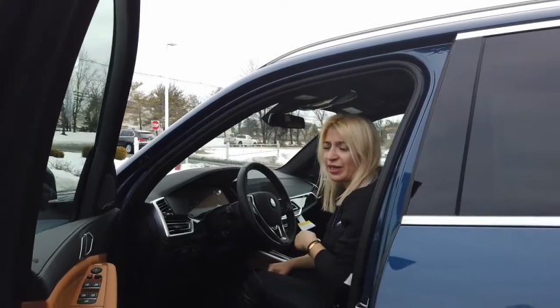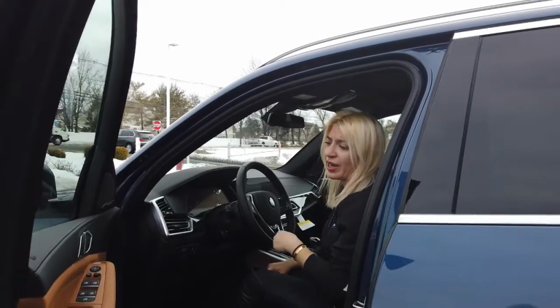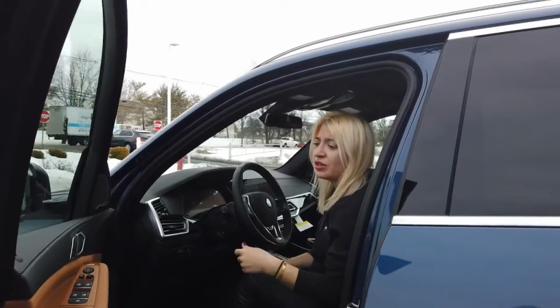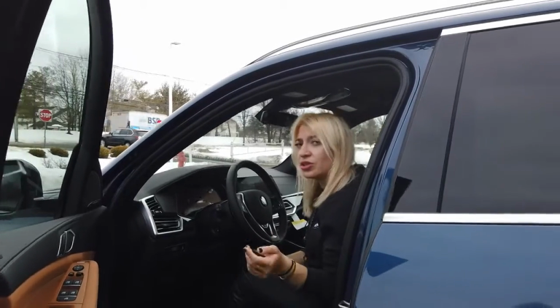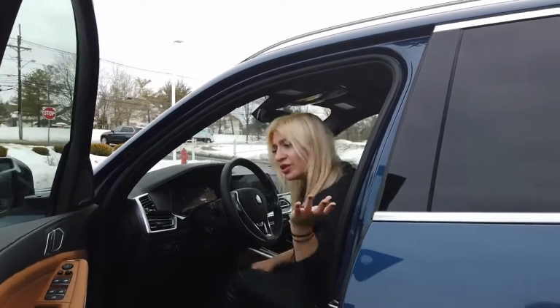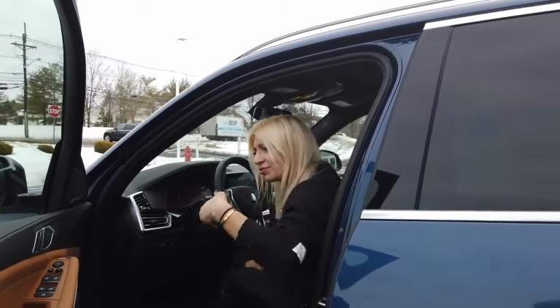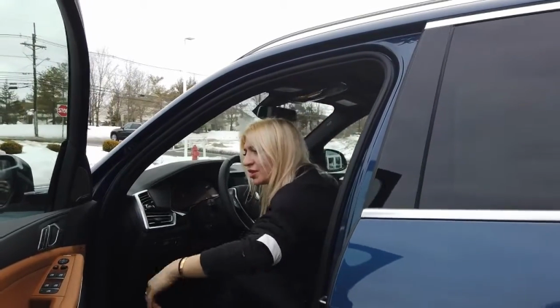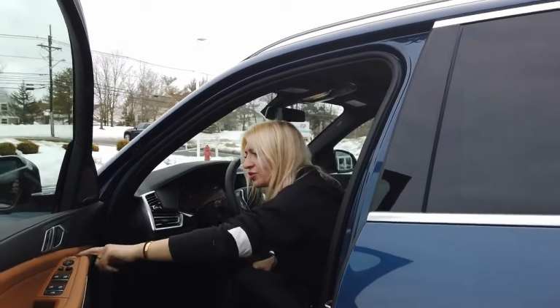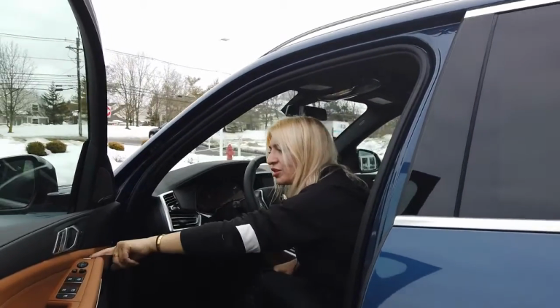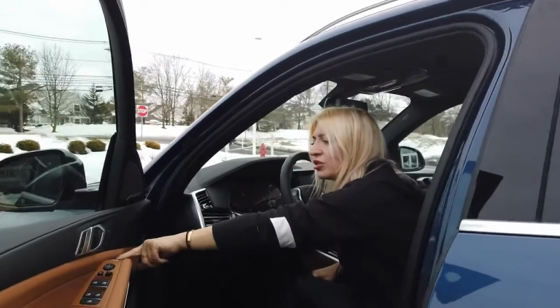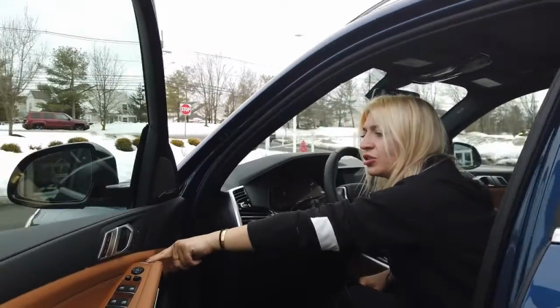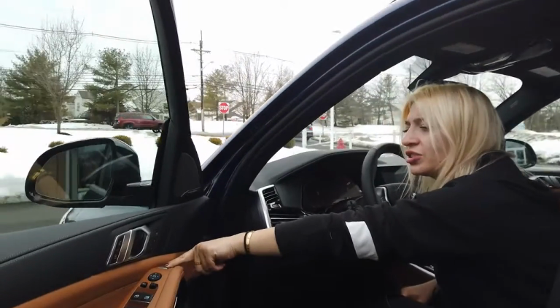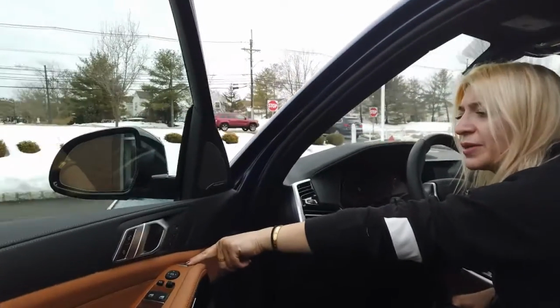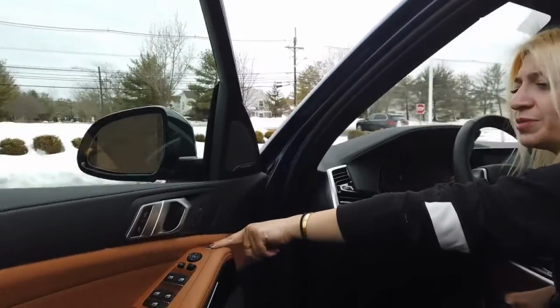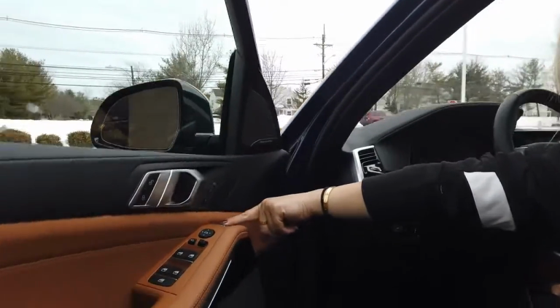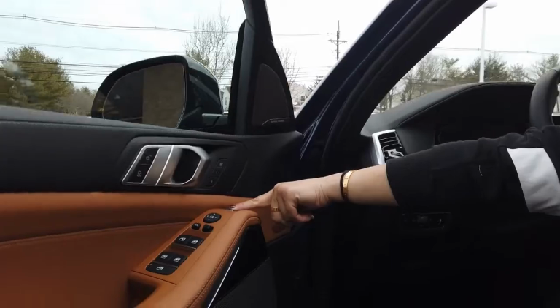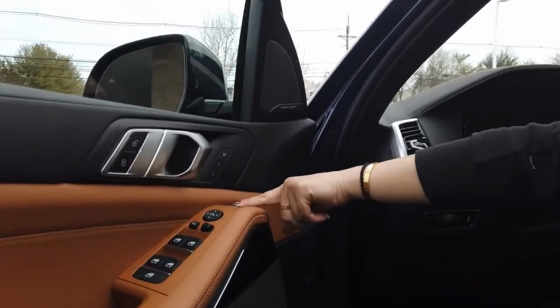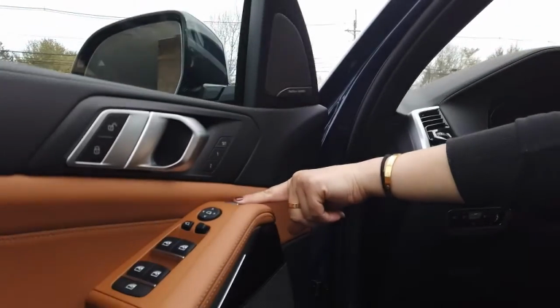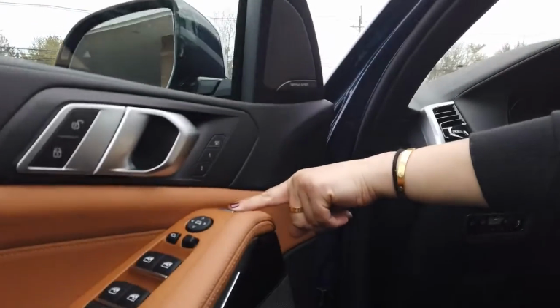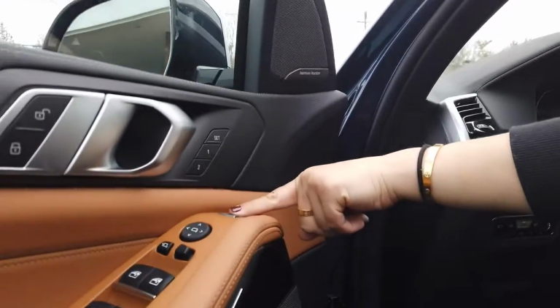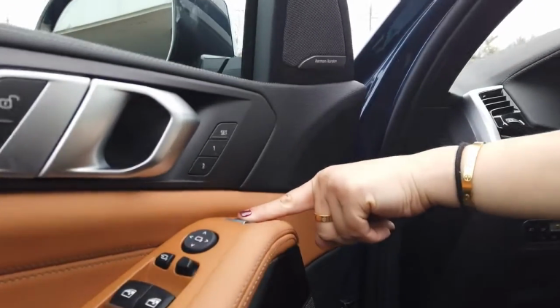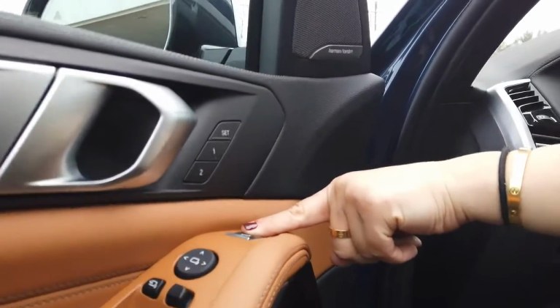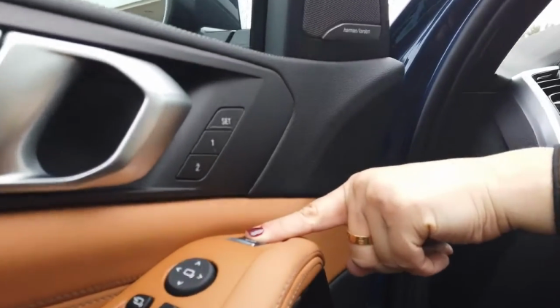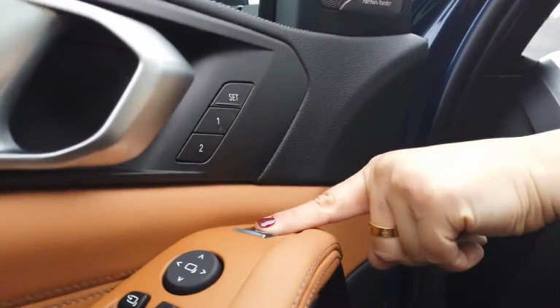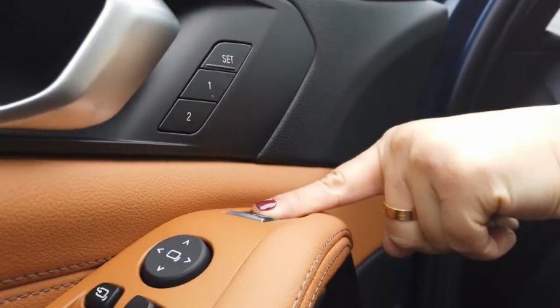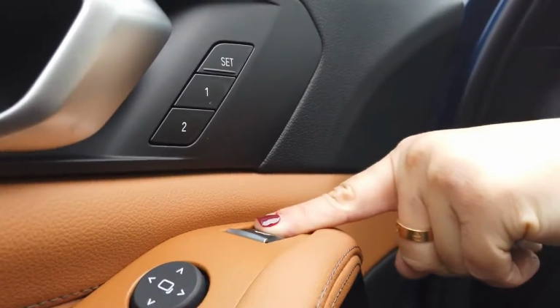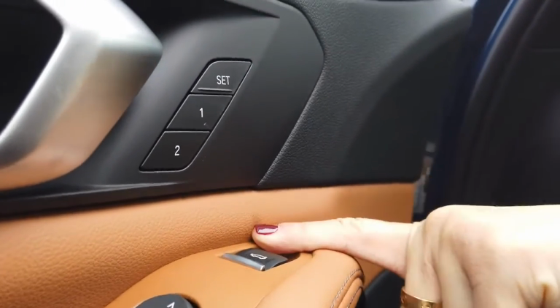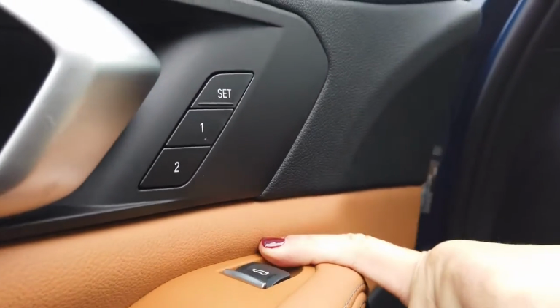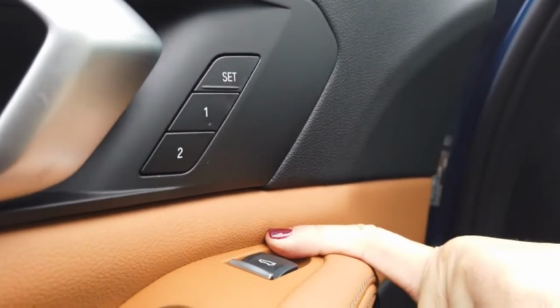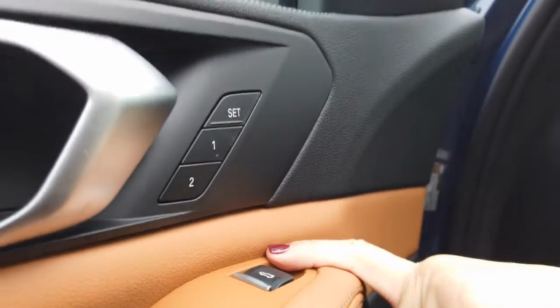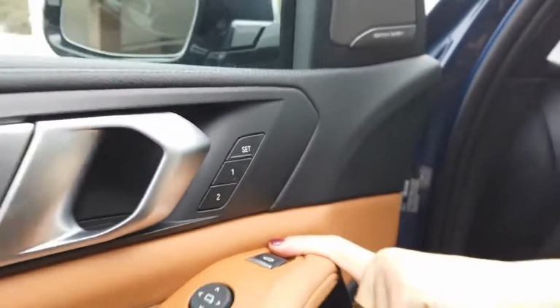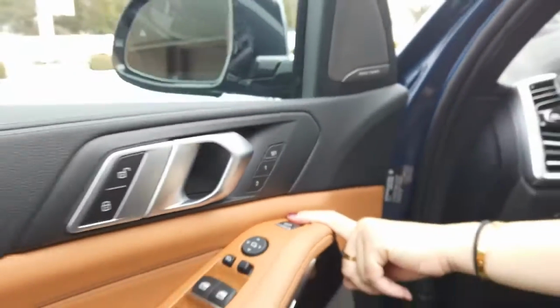Come closer — you're just going to press this button down over here to open the trunk door.